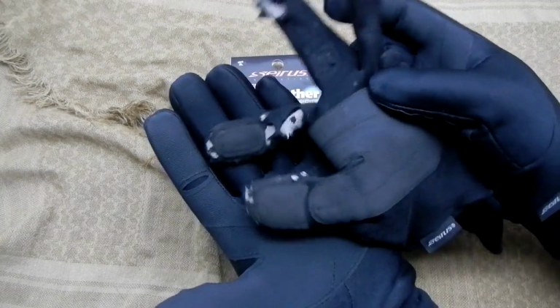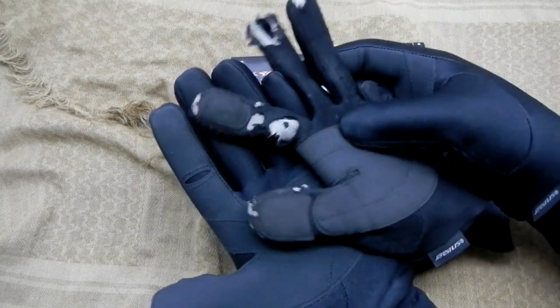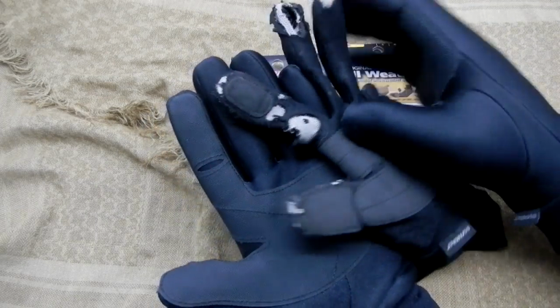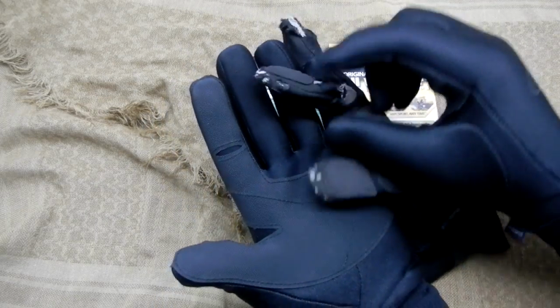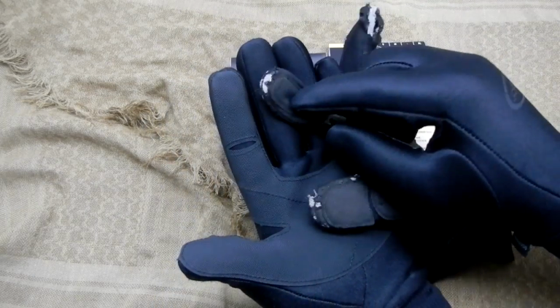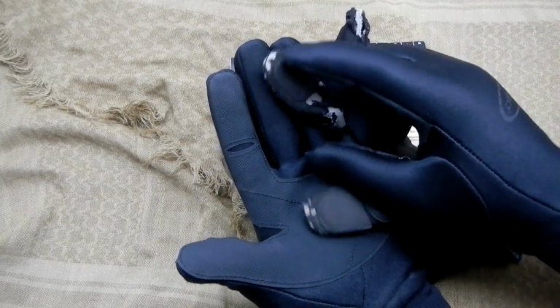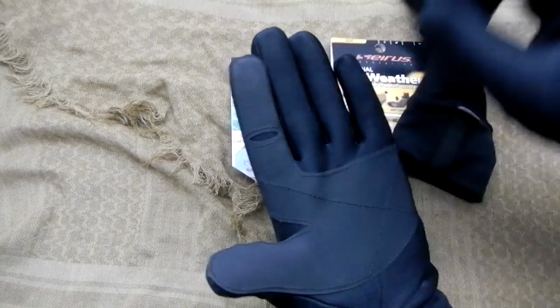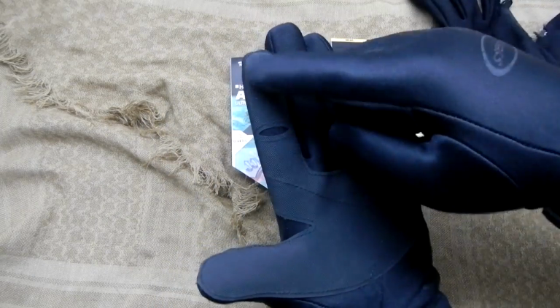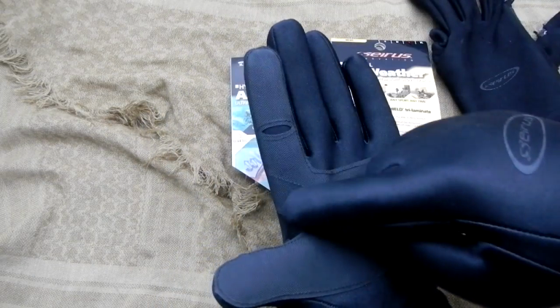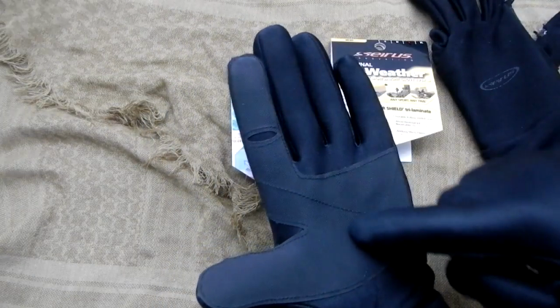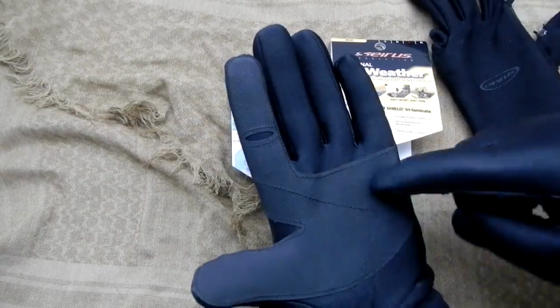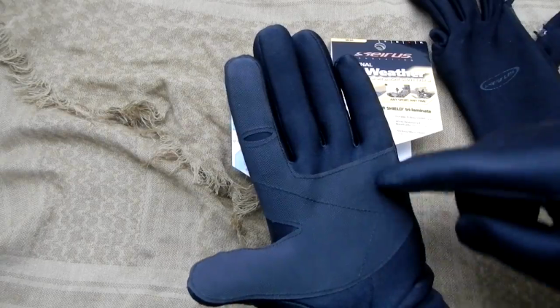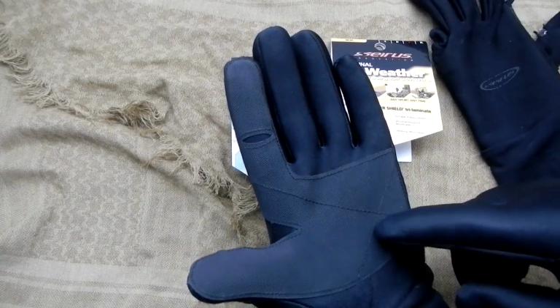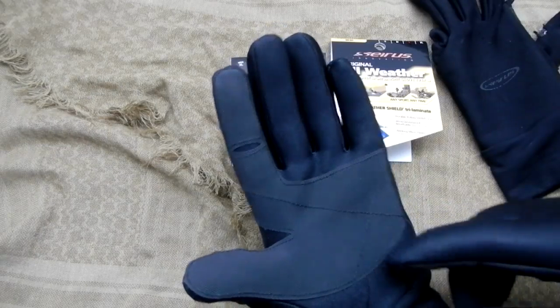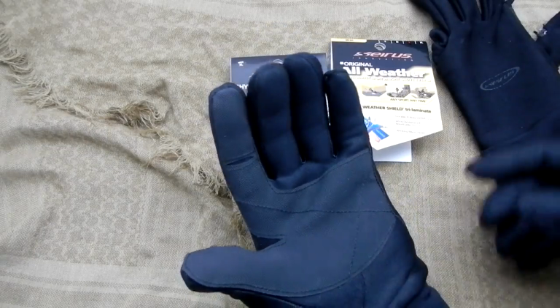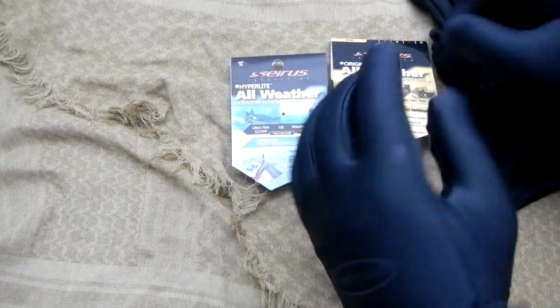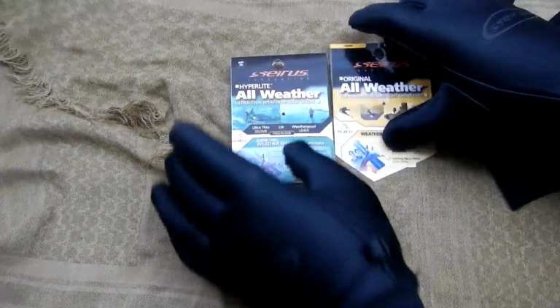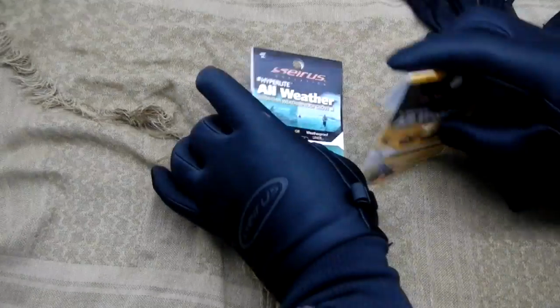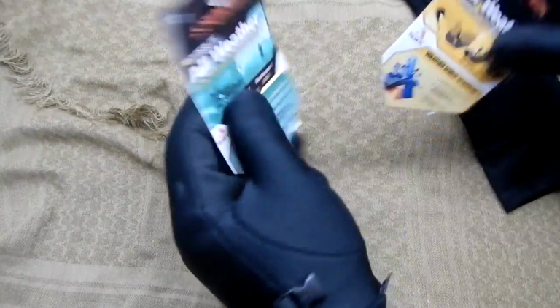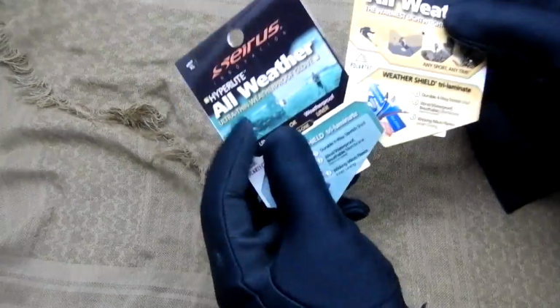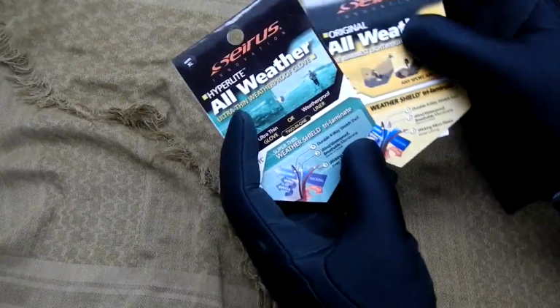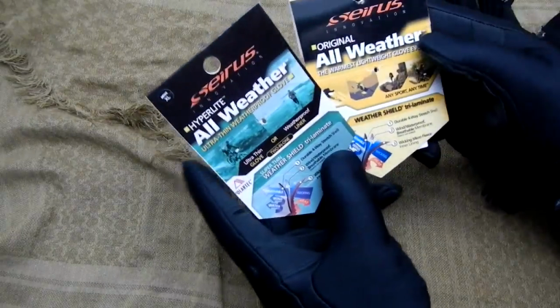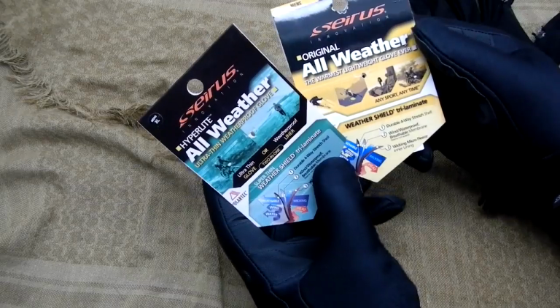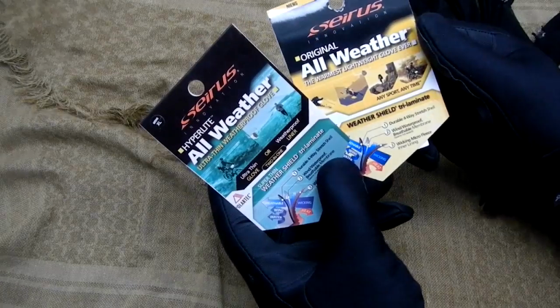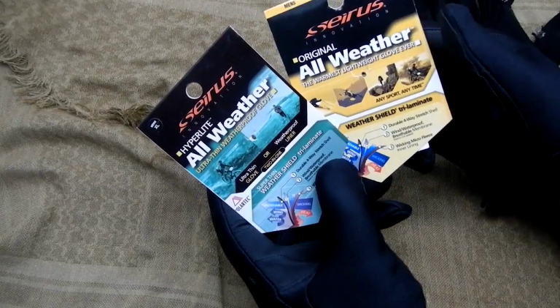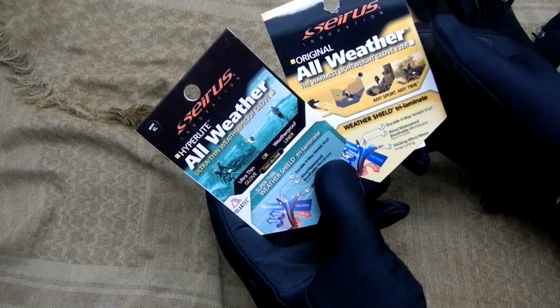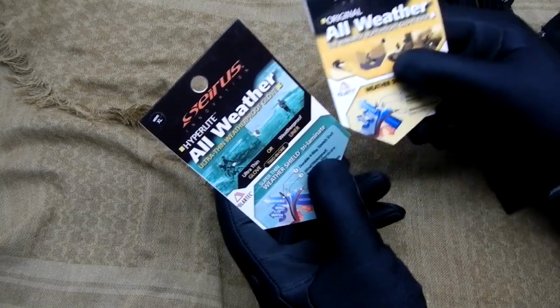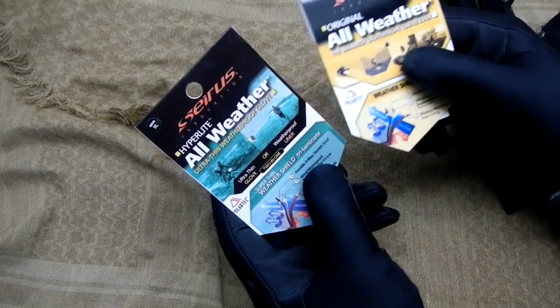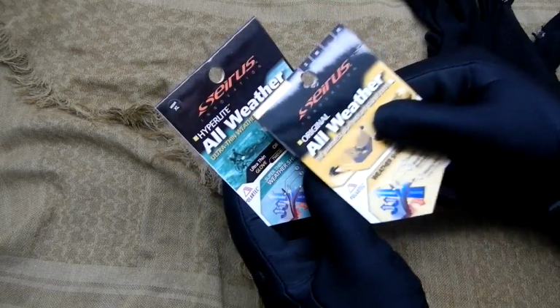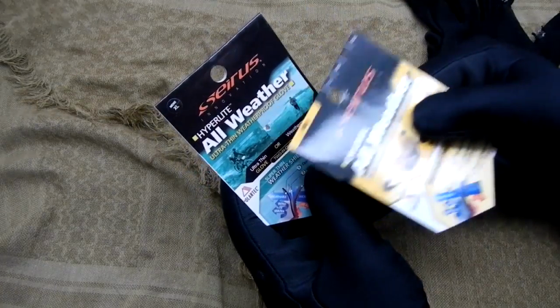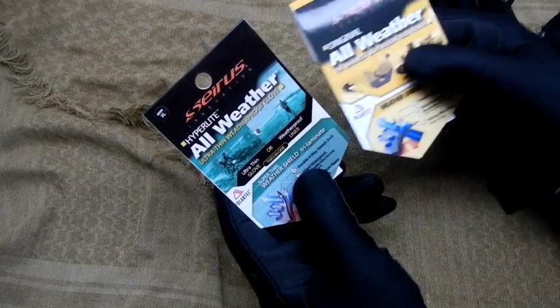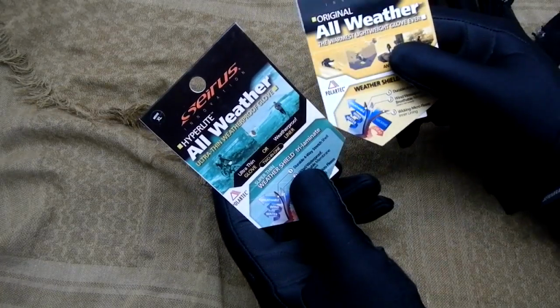So there's a little more coverage — instead of just on the pad, it comes all the way down into the palm as the reinforced area. Essentially the same materials: Weather Shield, Trilaminate — it's just the Hyperlite is quite a bit thinner.